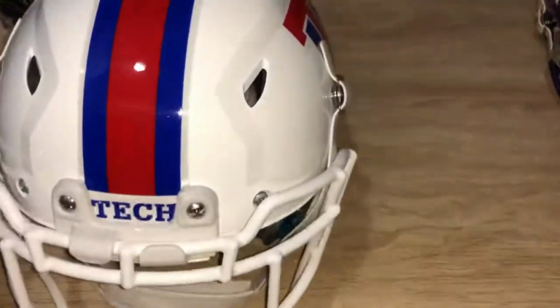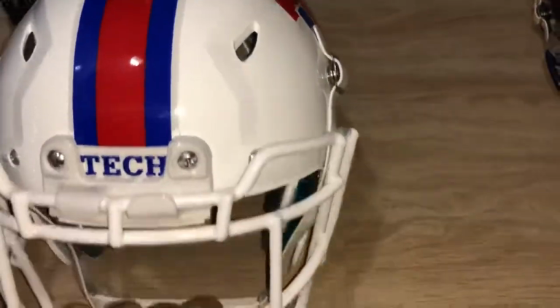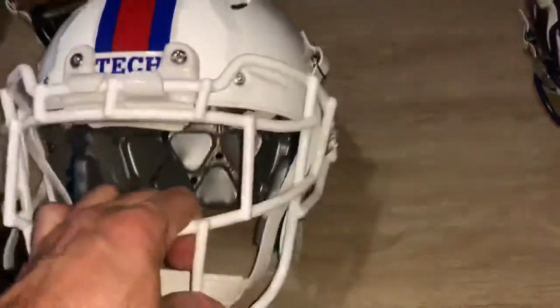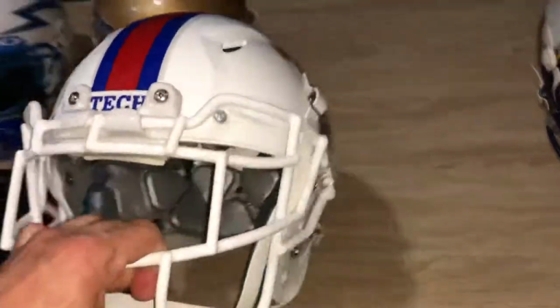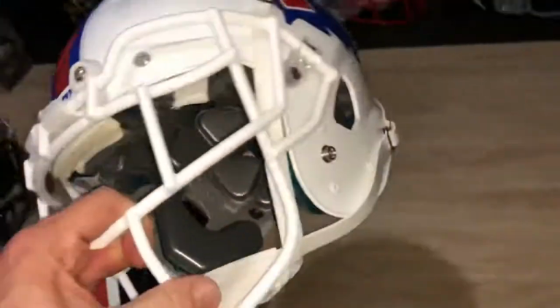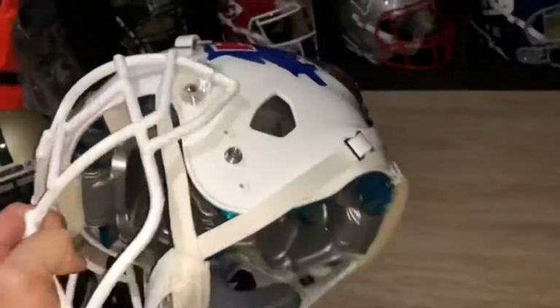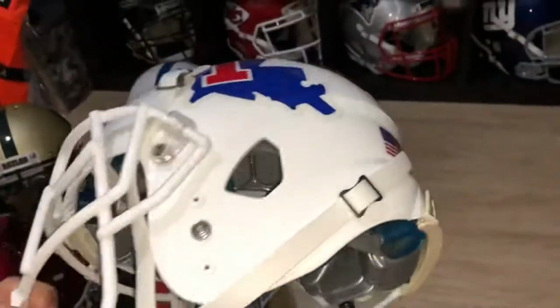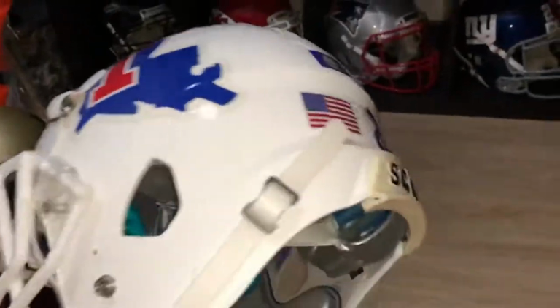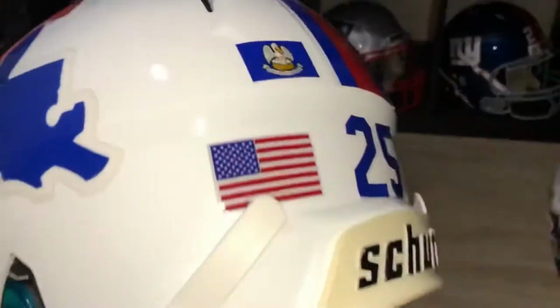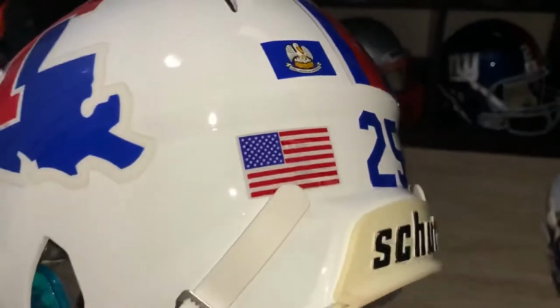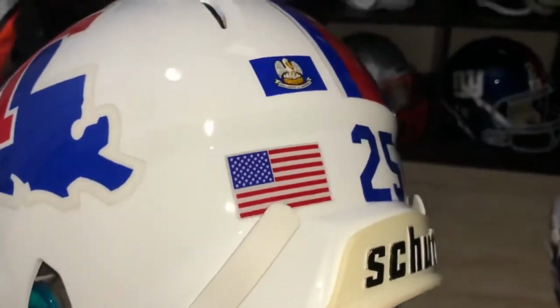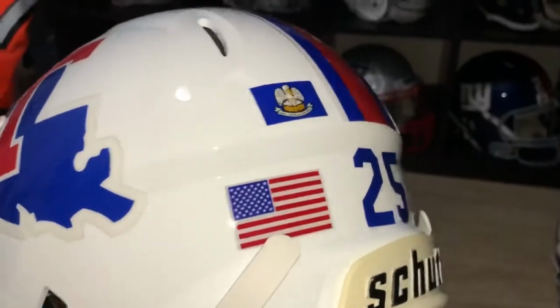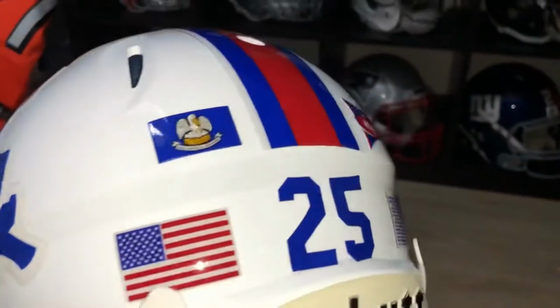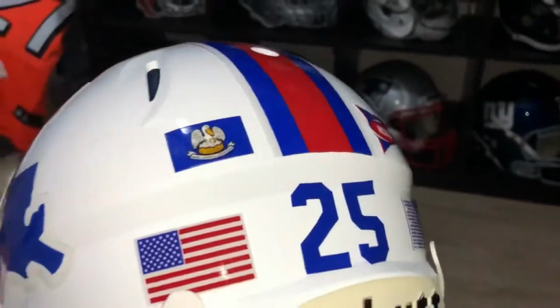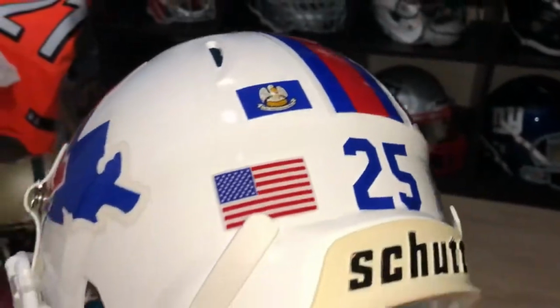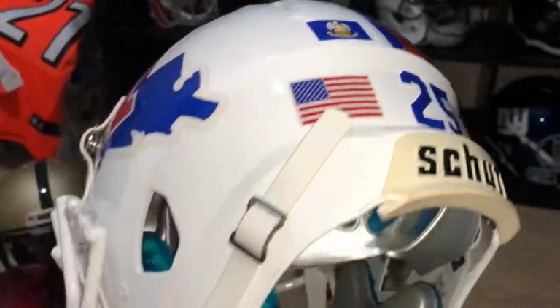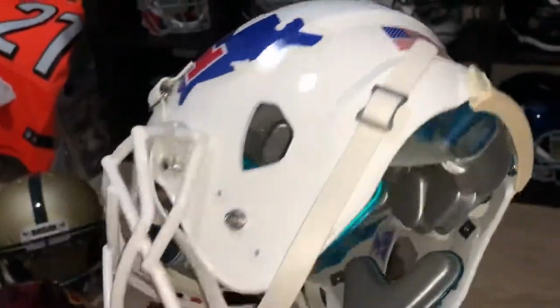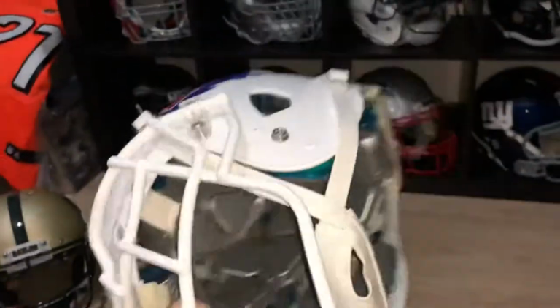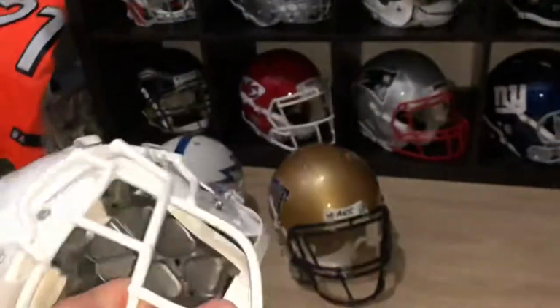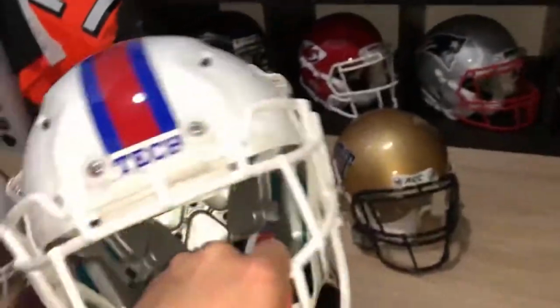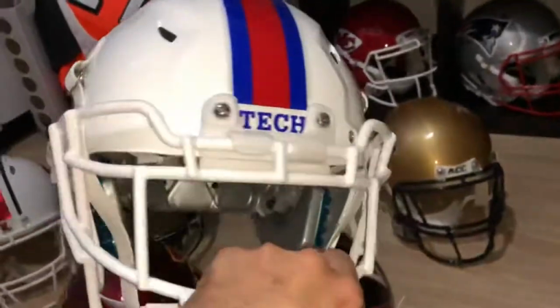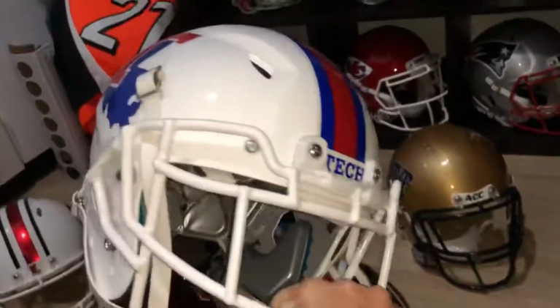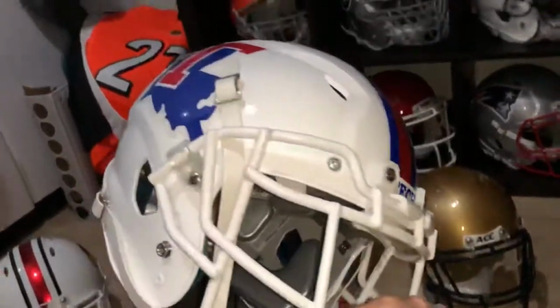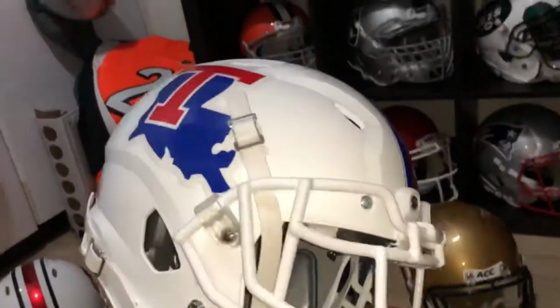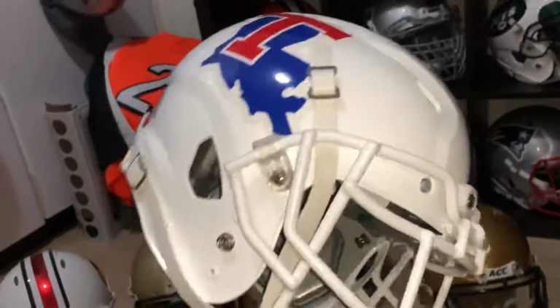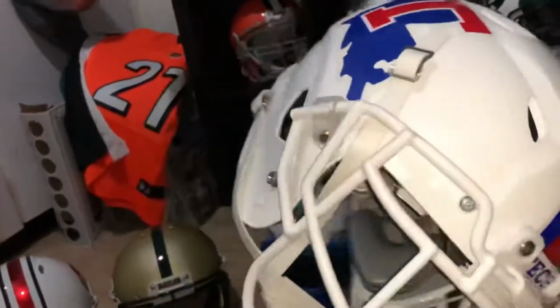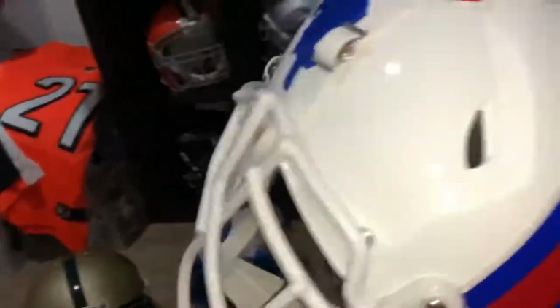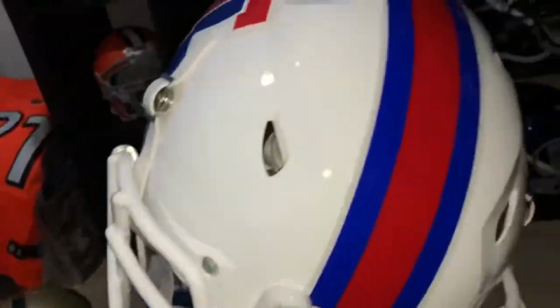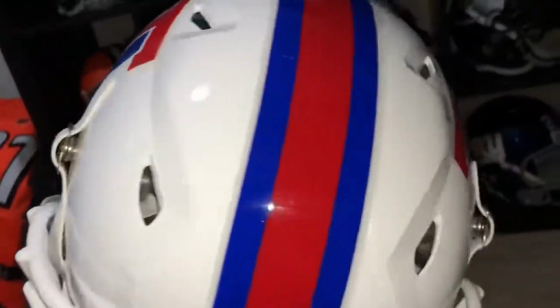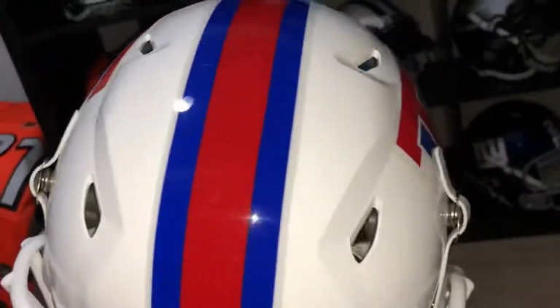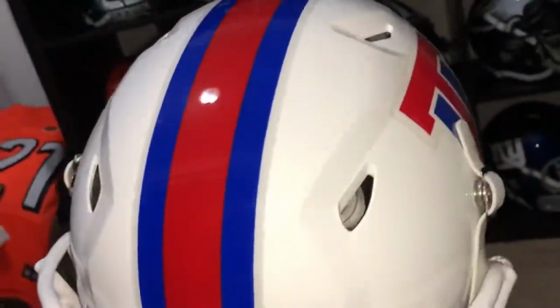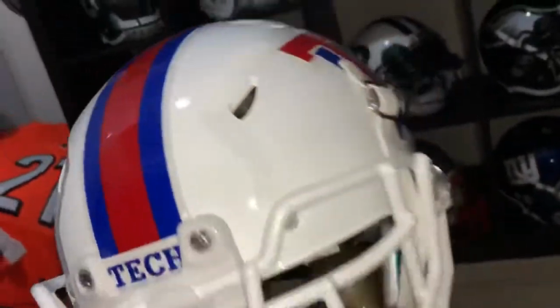Louisiana Tech Vengeance, painted gloss white.